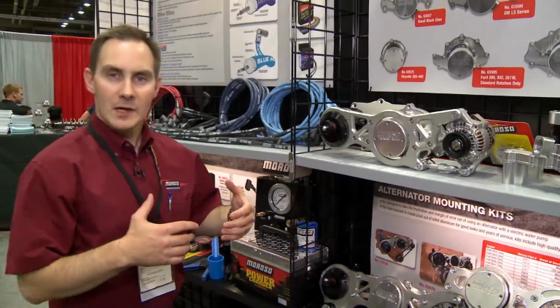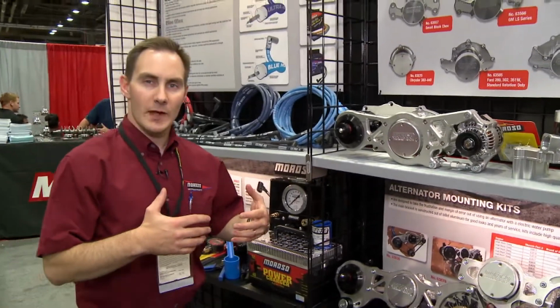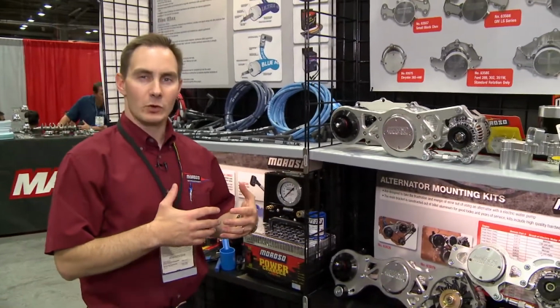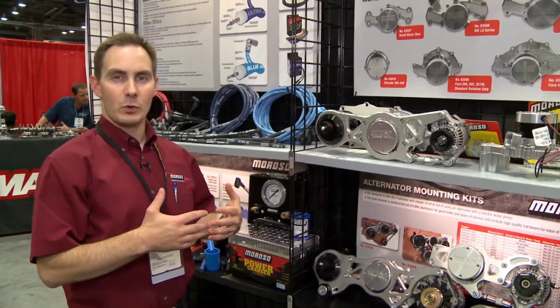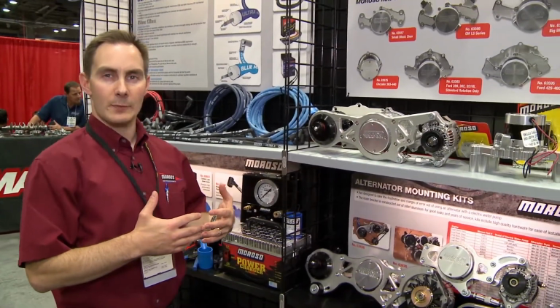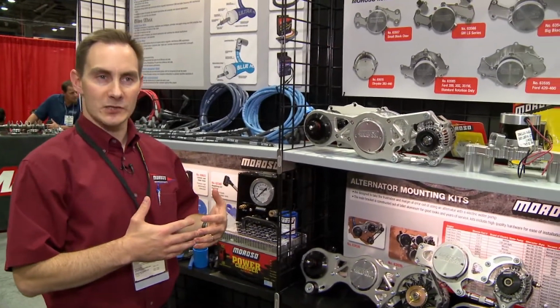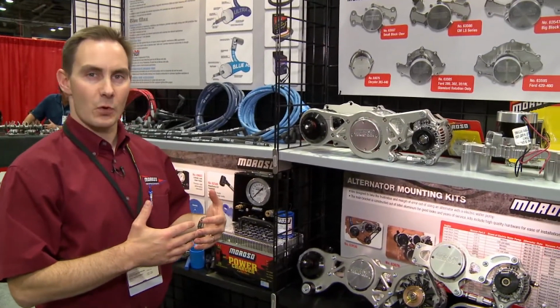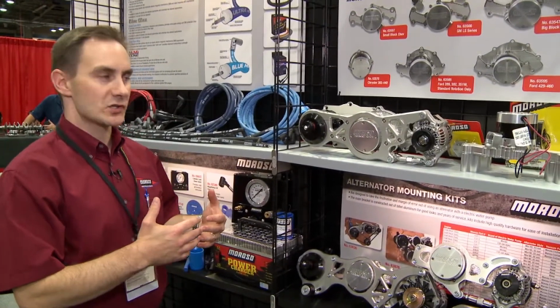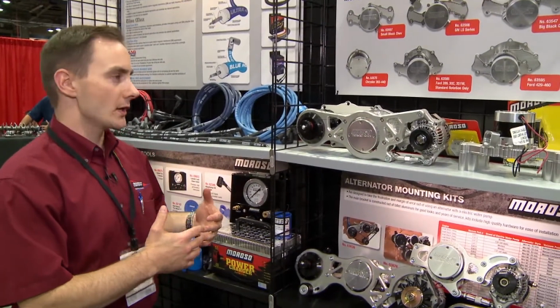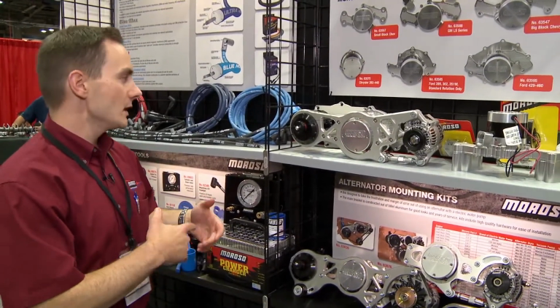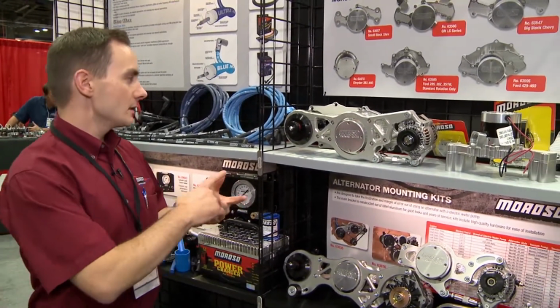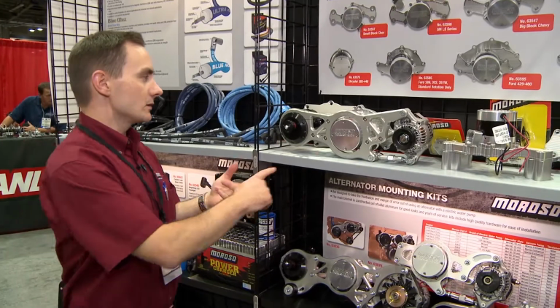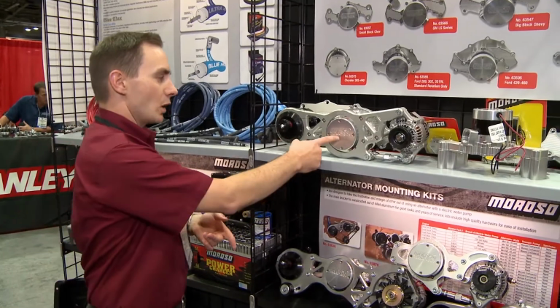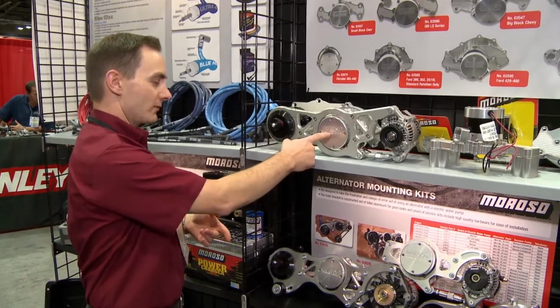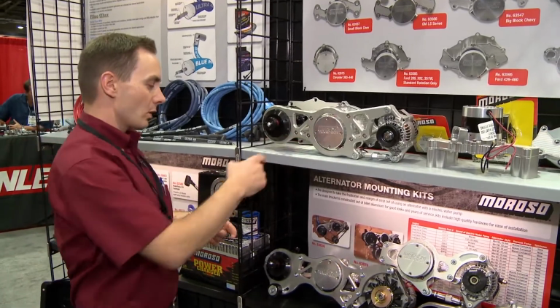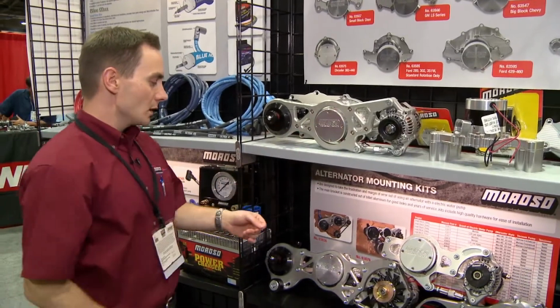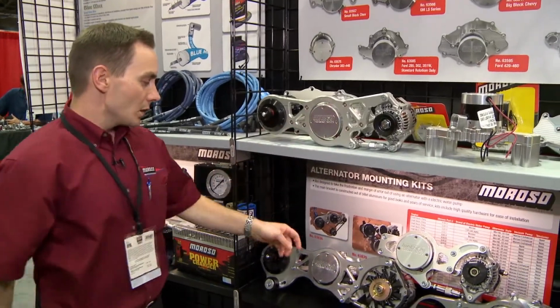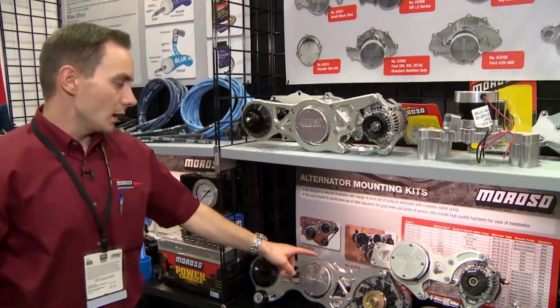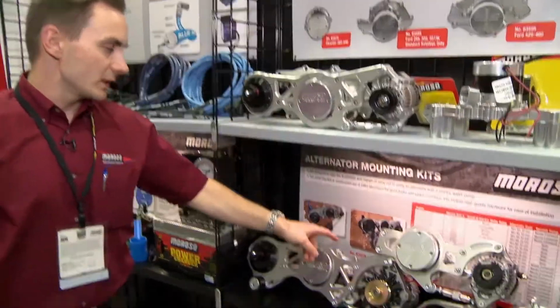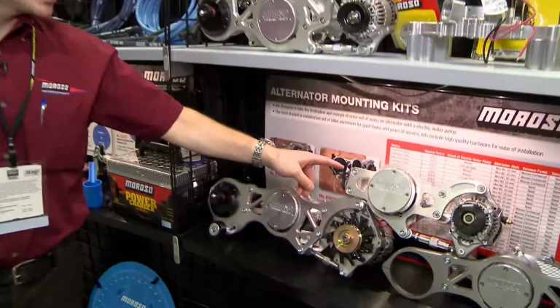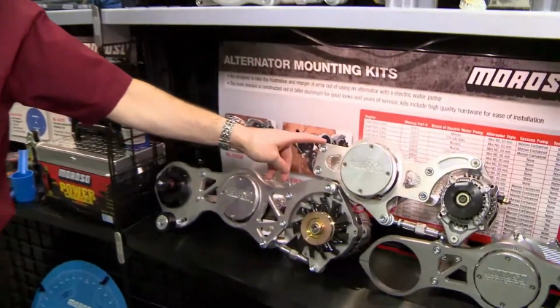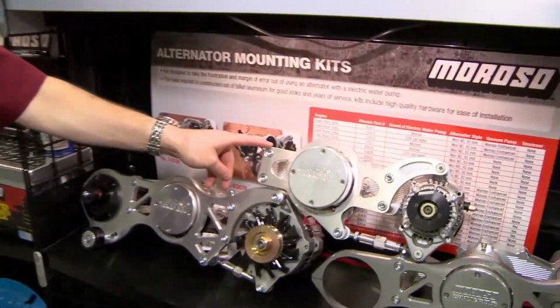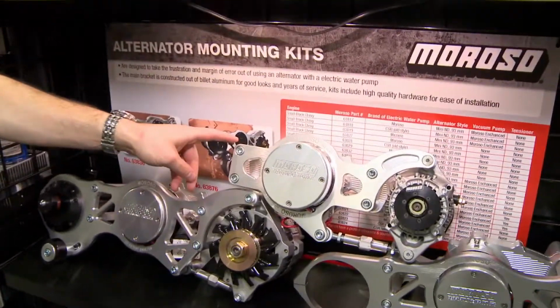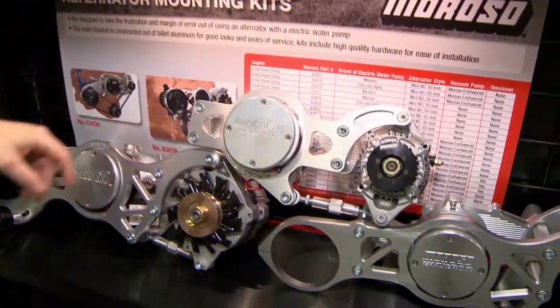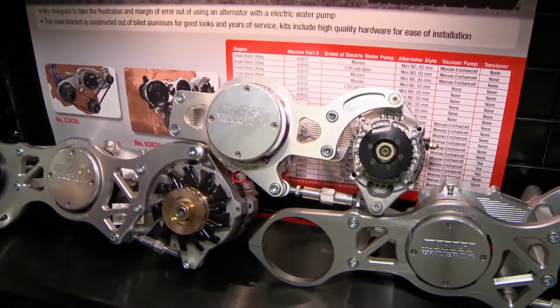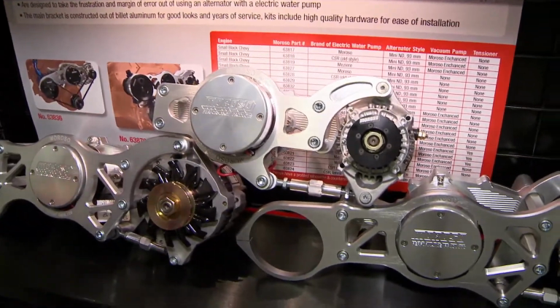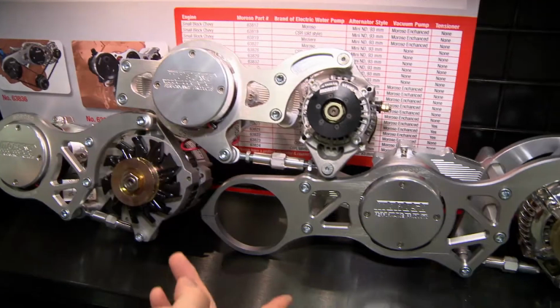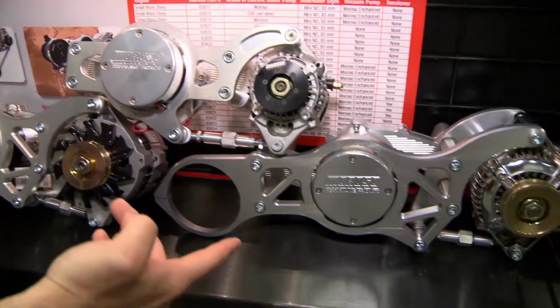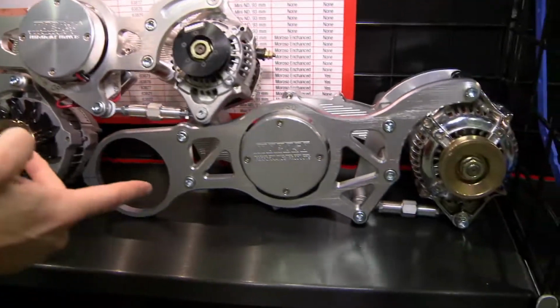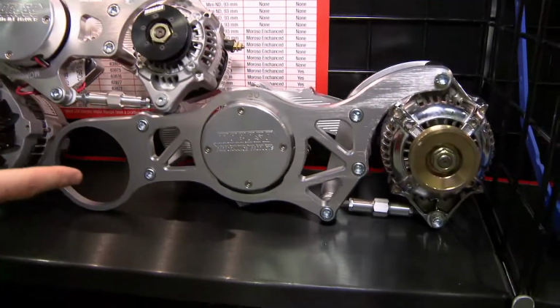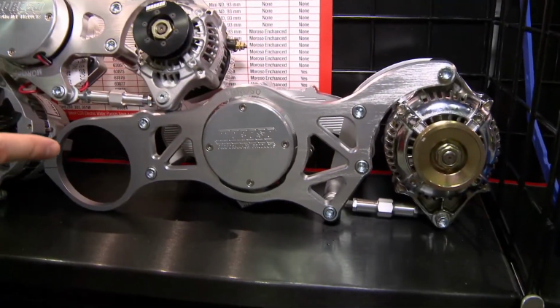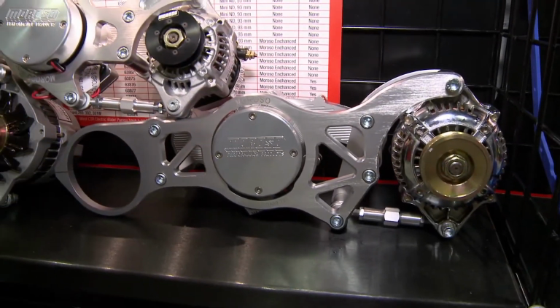We have multiple applications, starting at the small block Ford, going to big block Chevy, and LS applications as well.